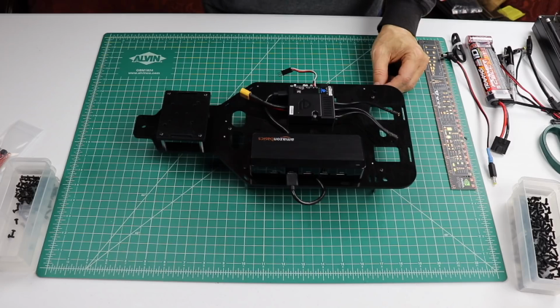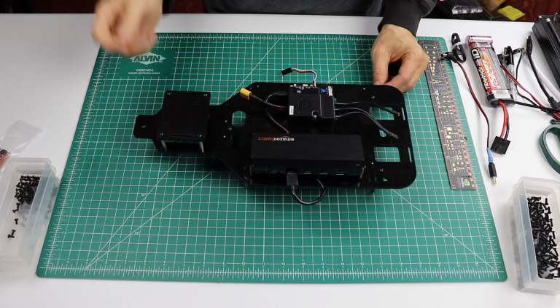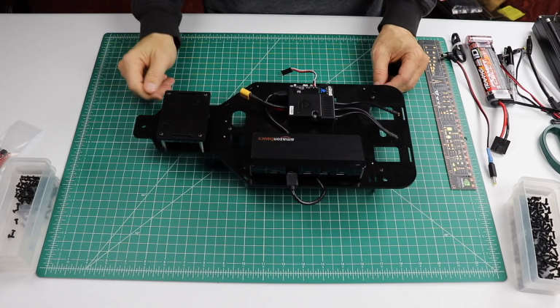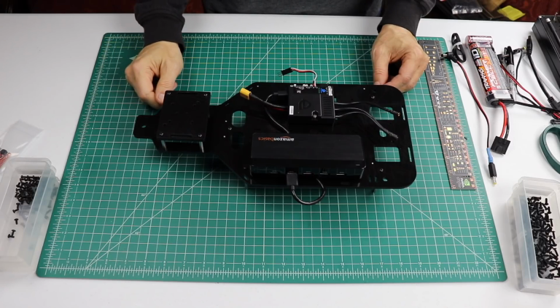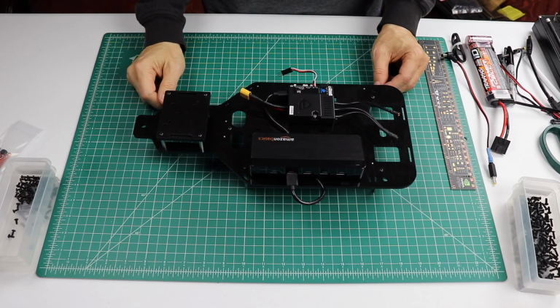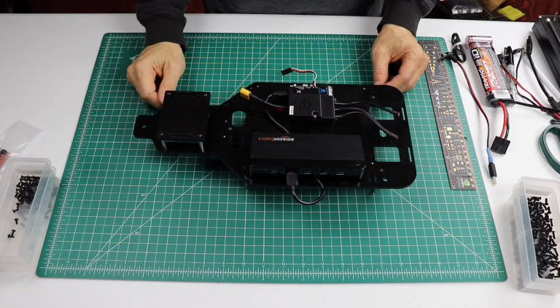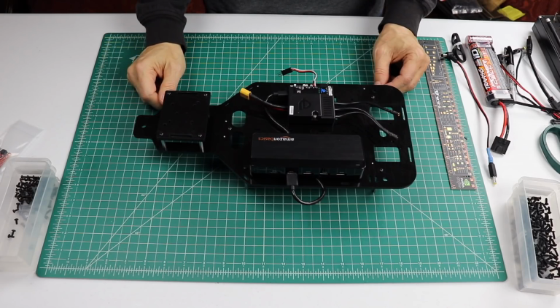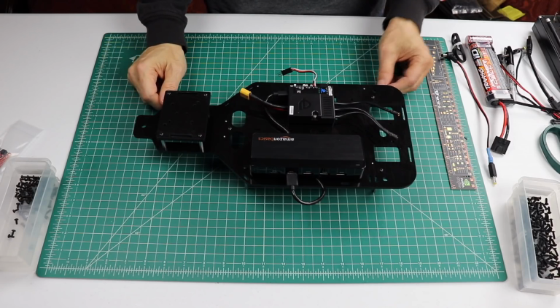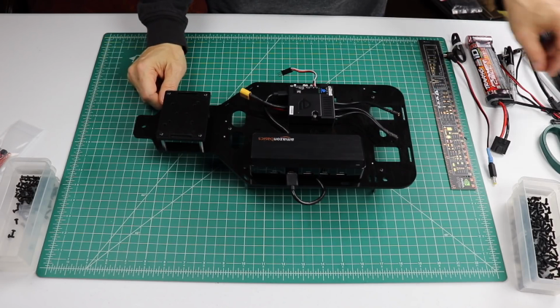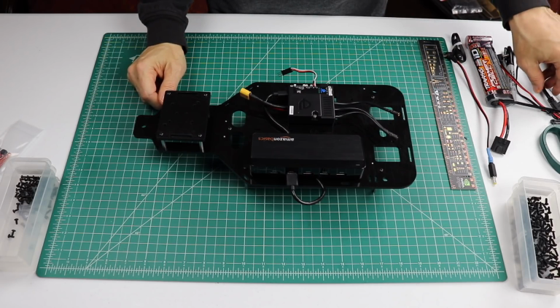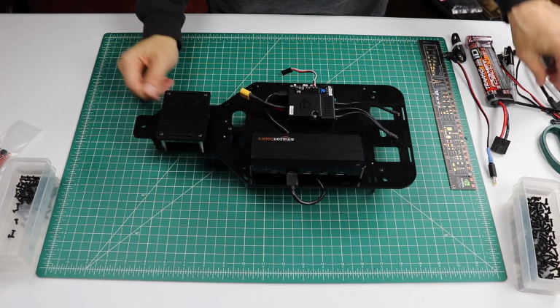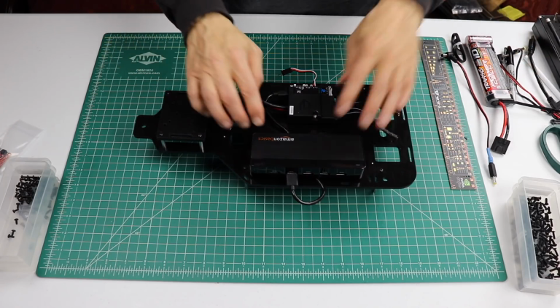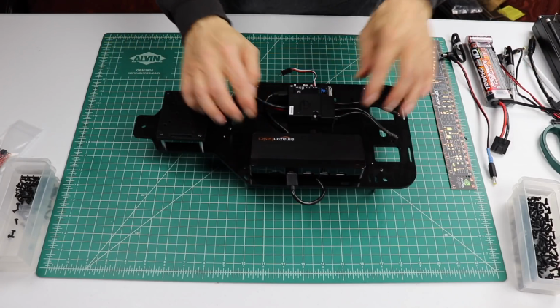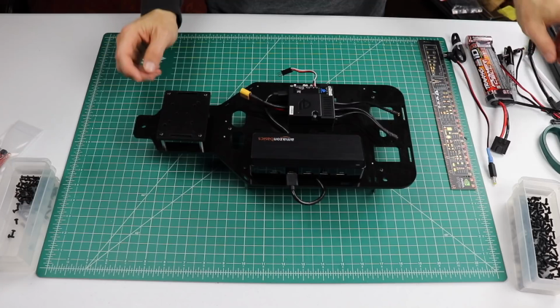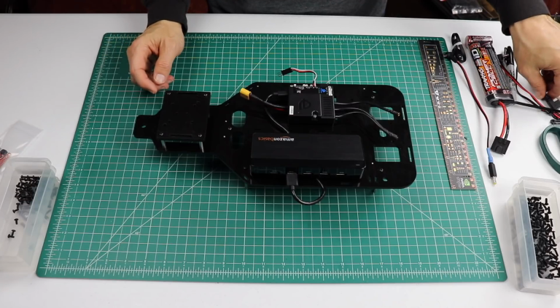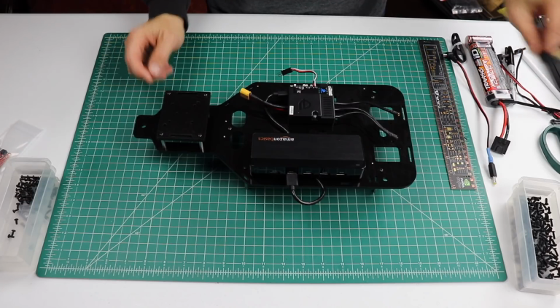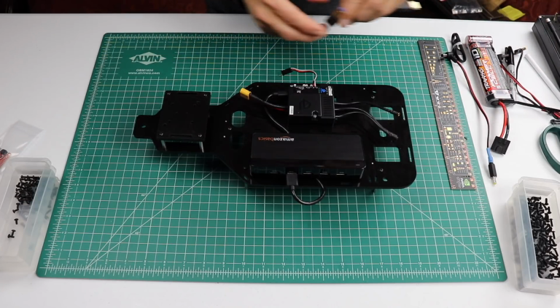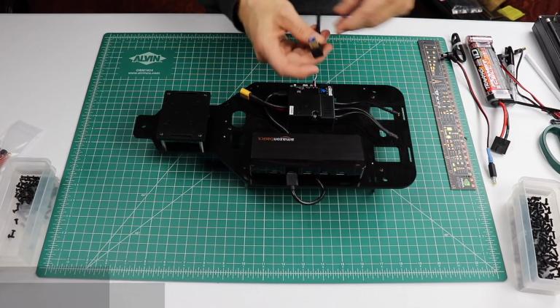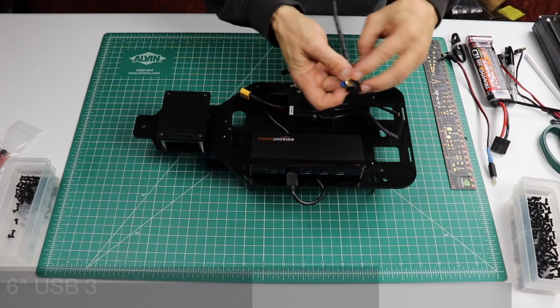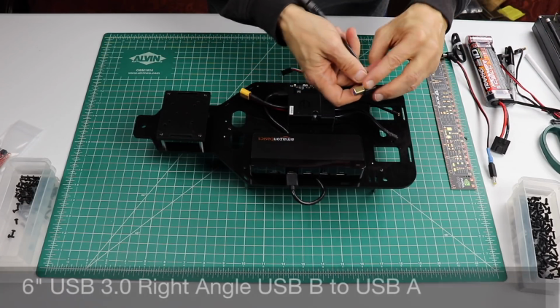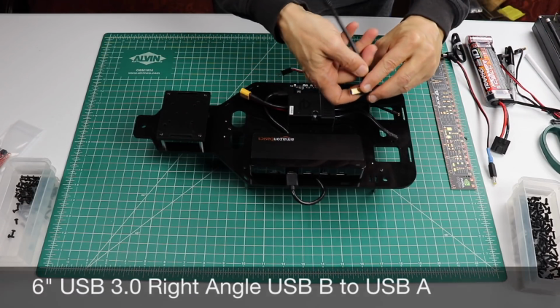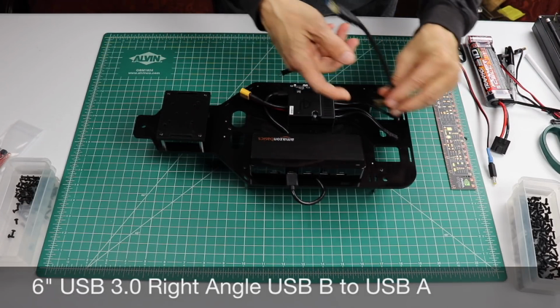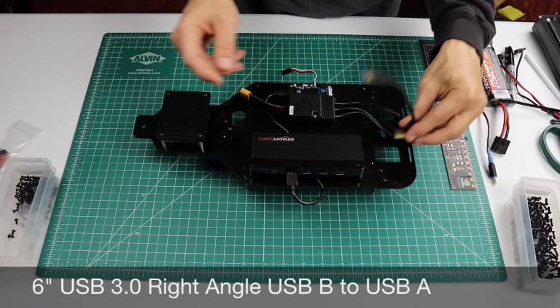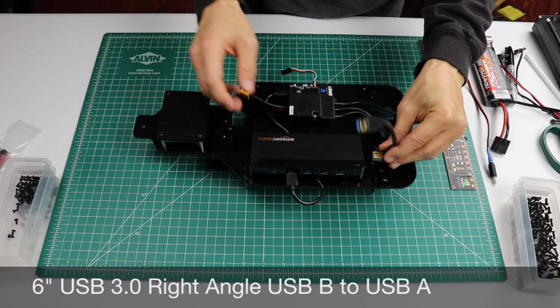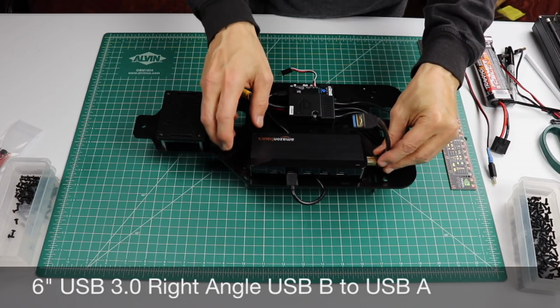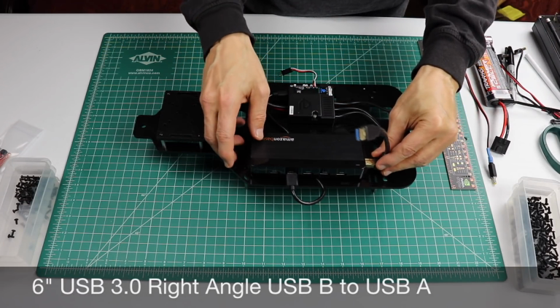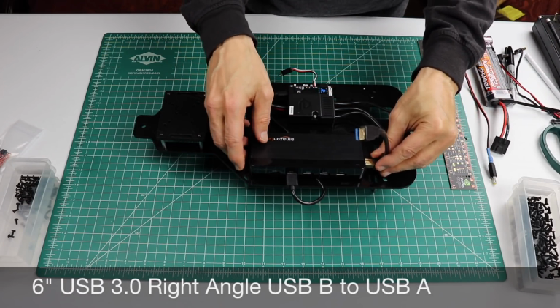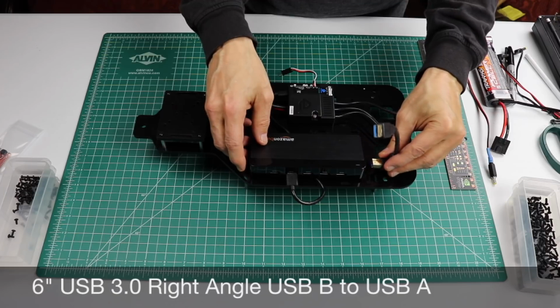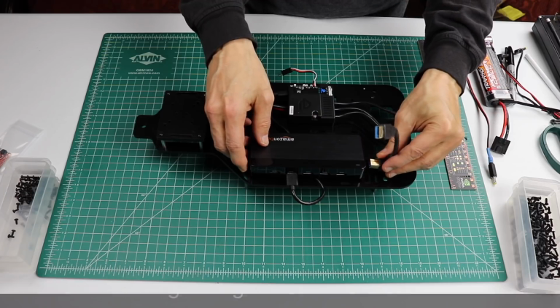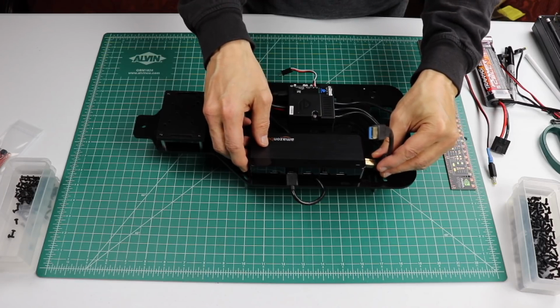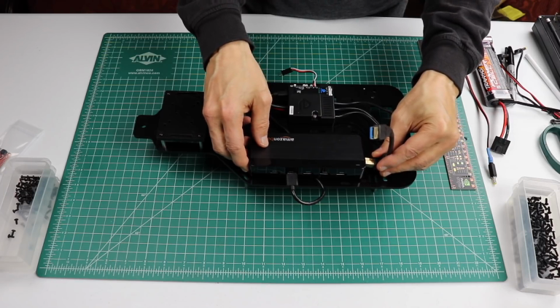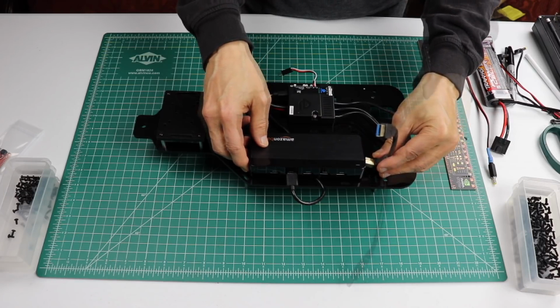Before we attach the deck to the chassis, let's prepare some of the wiring. We need to add a USB cable to the USB hub — this goes to the Jetson. It's easier to install this when it's not attached to the car.